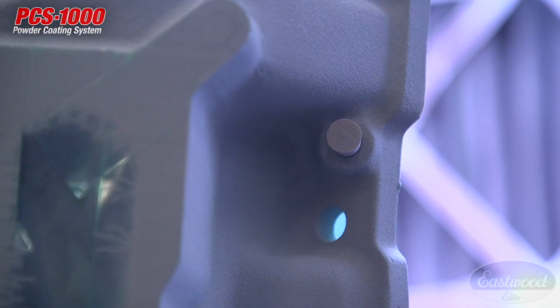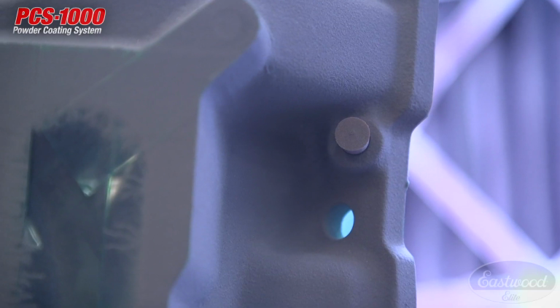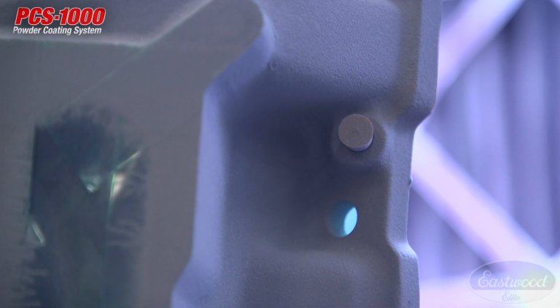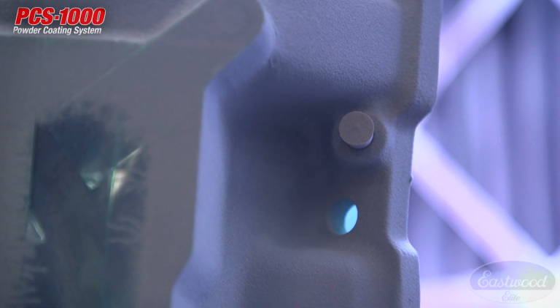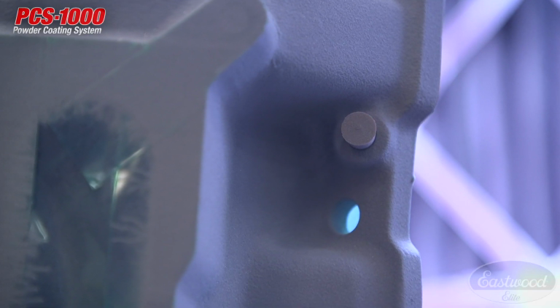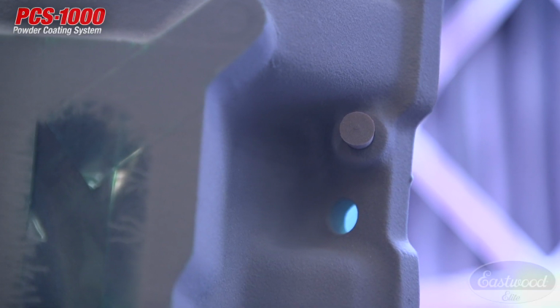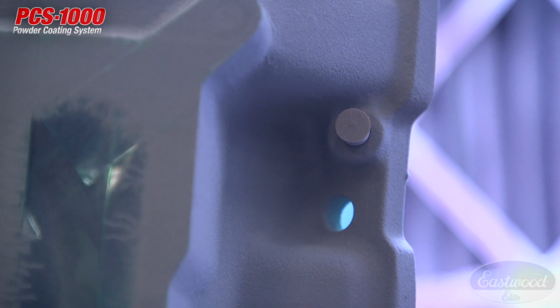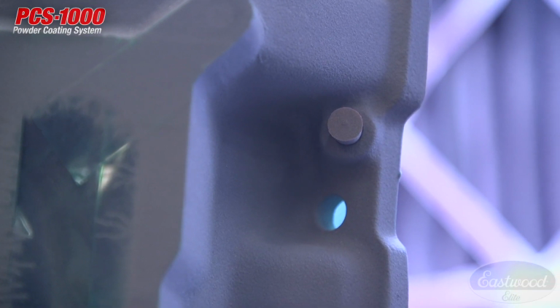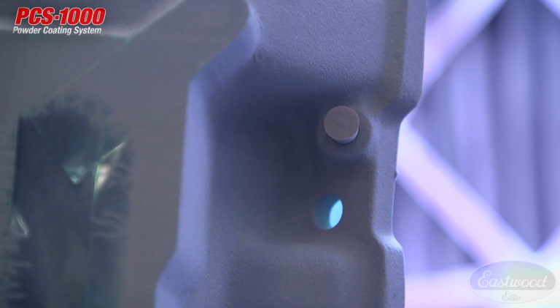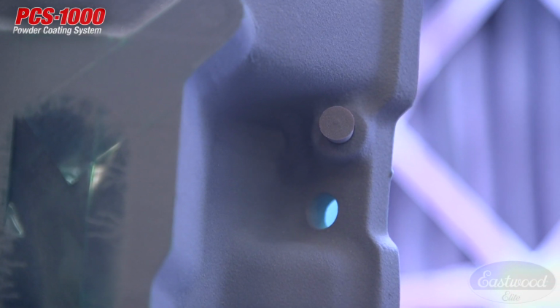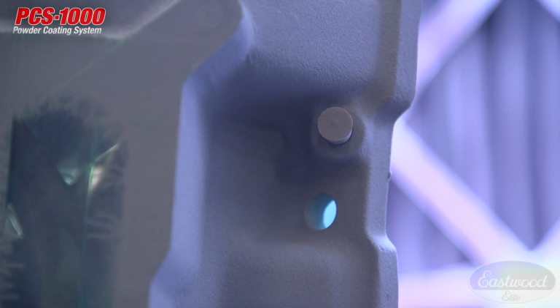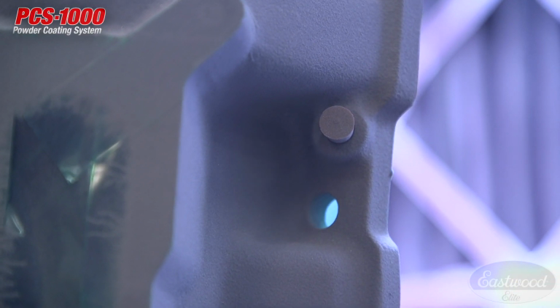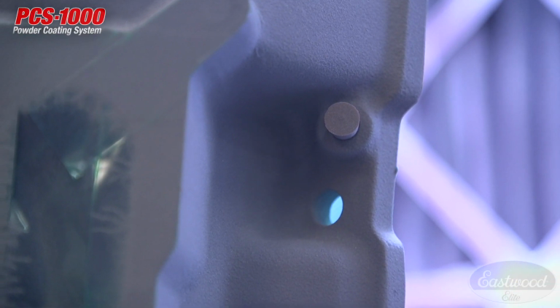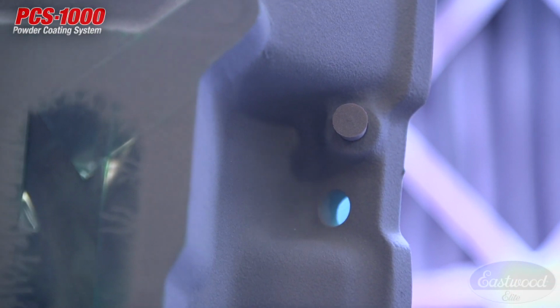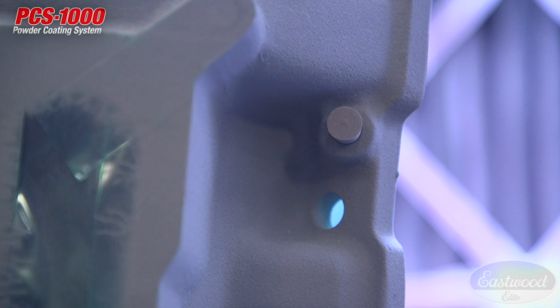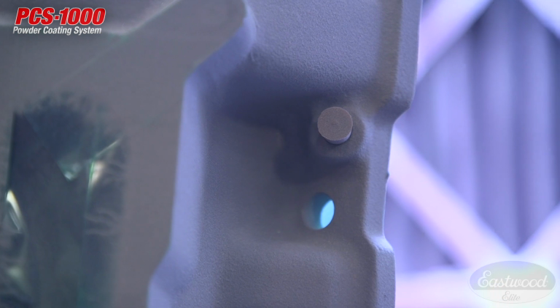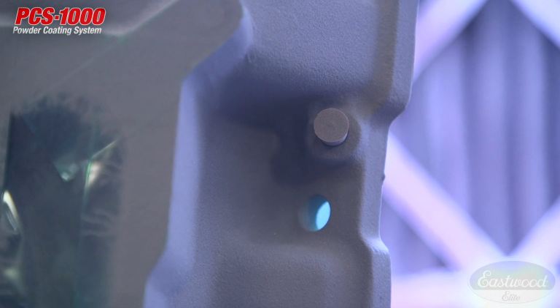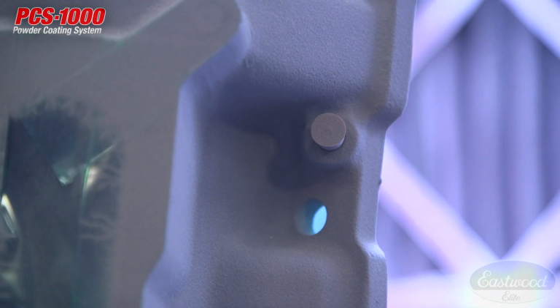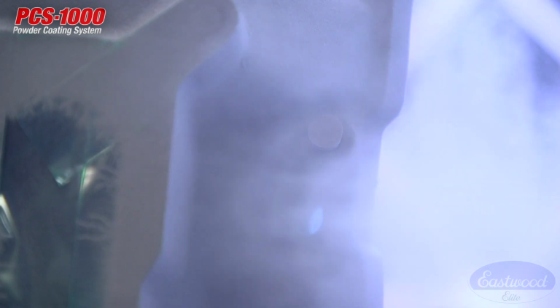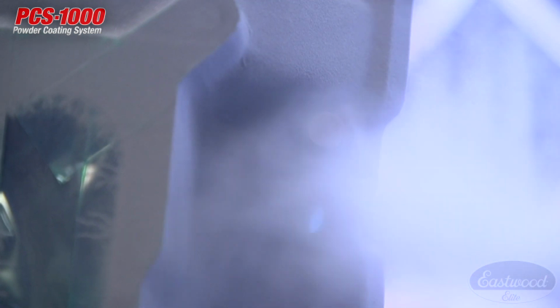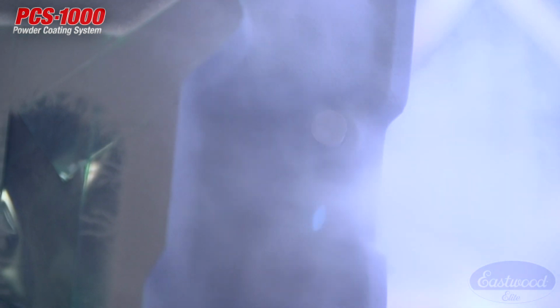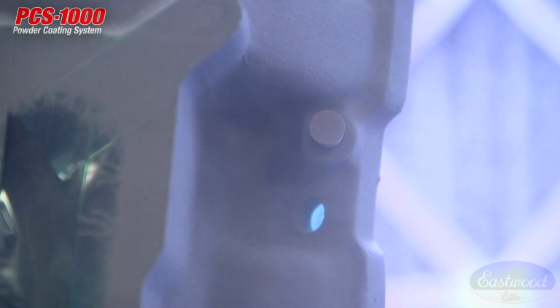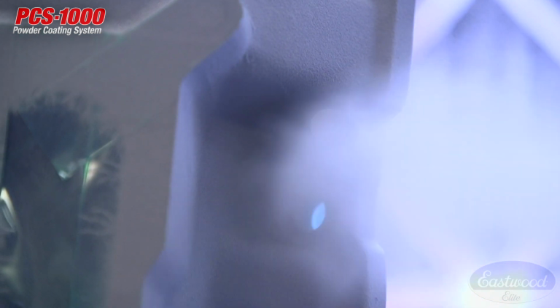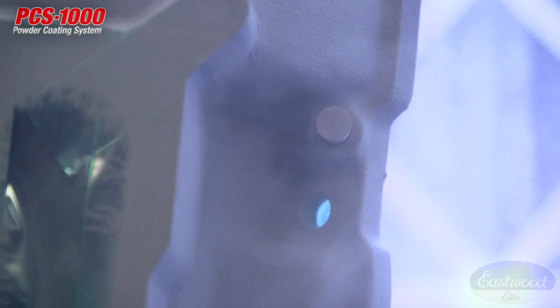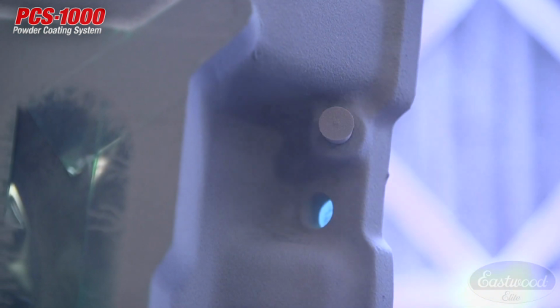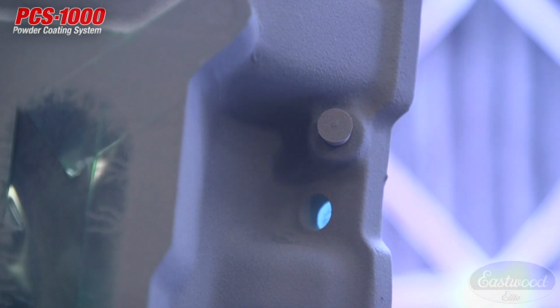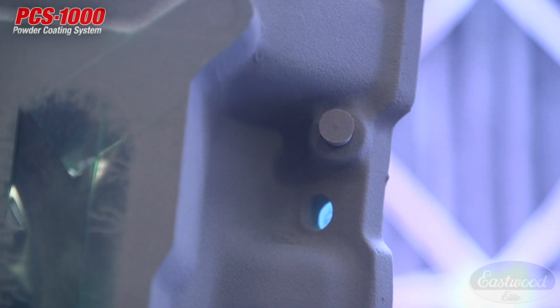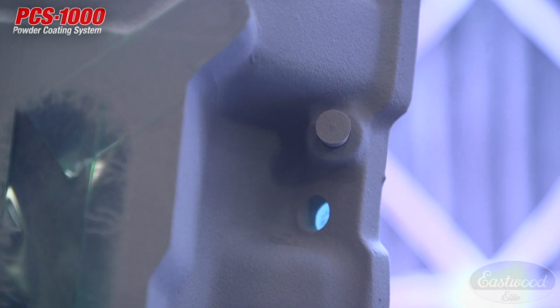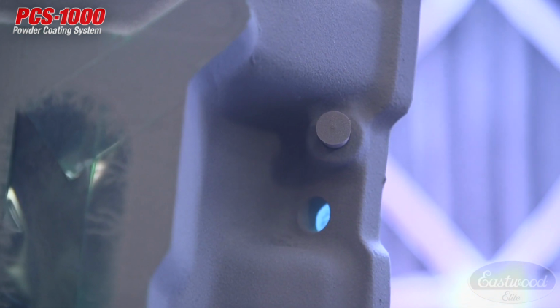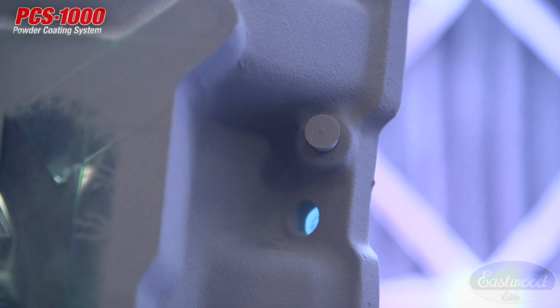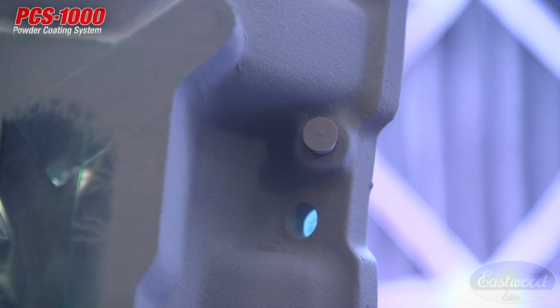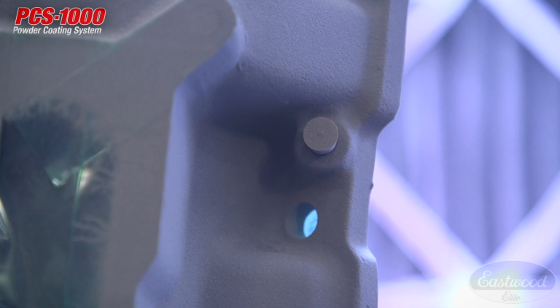Coverage is a little bit light in that corner there because of some Faraday — I'm going to hit it with the black fogging nozzle. Oh, there we go. Much better.